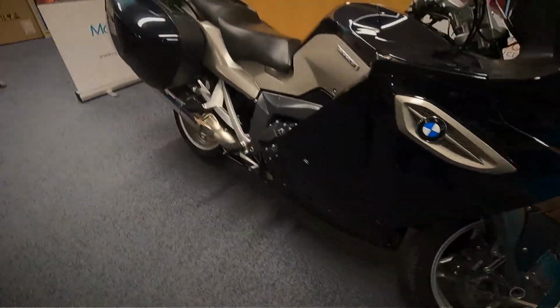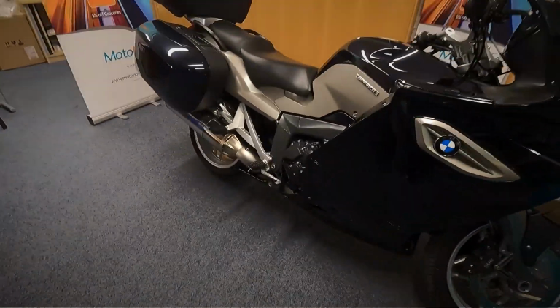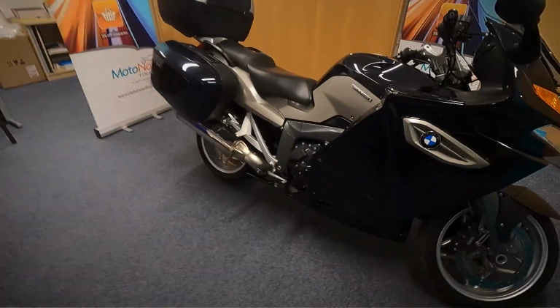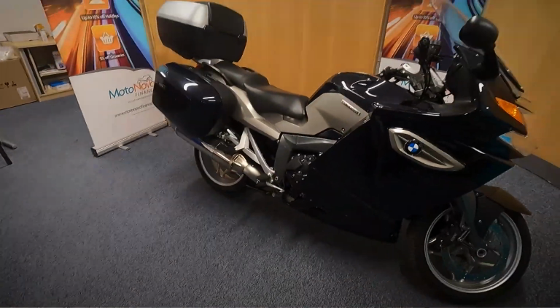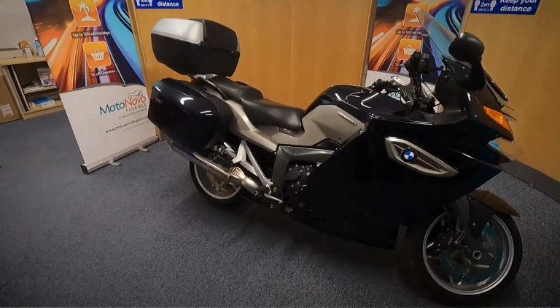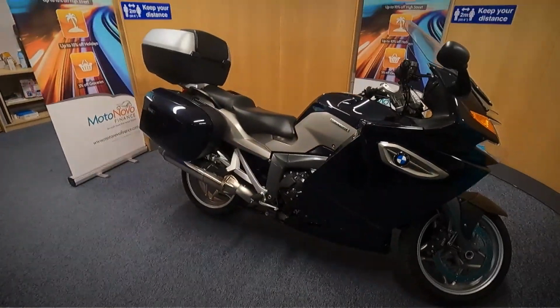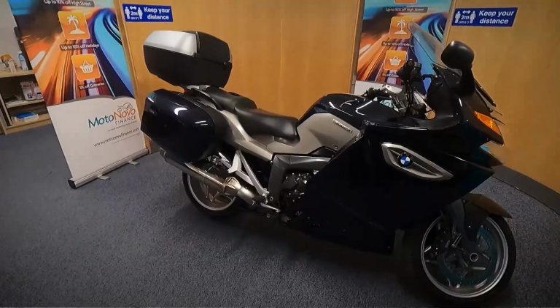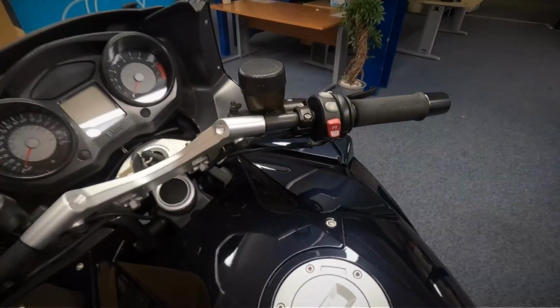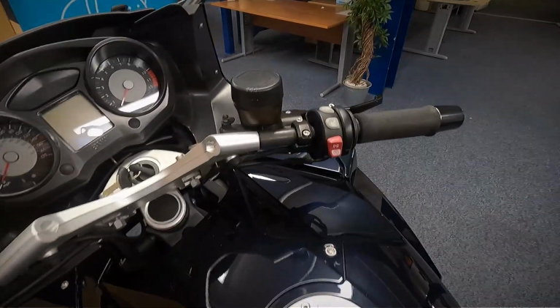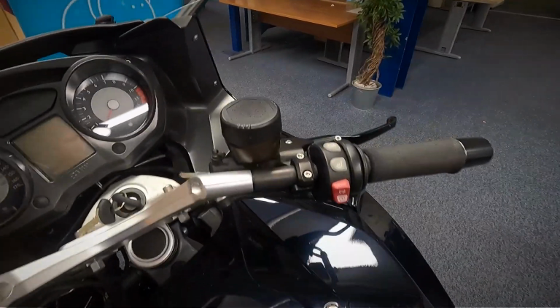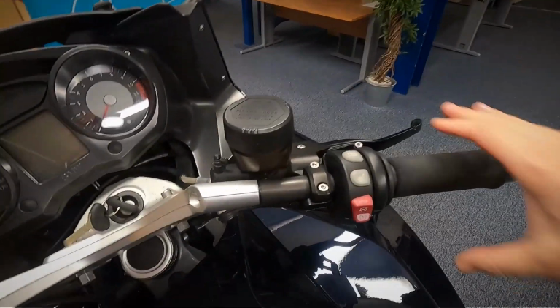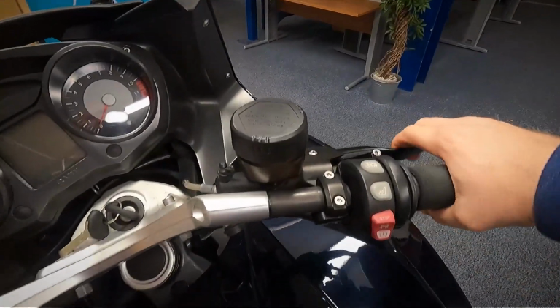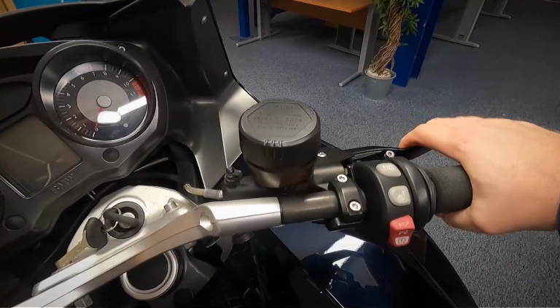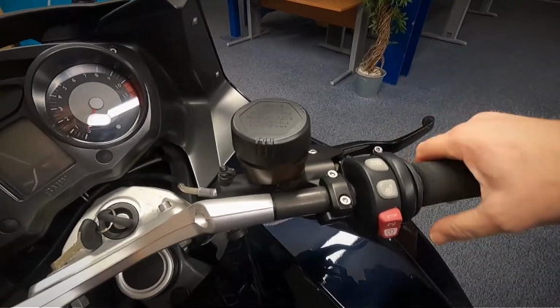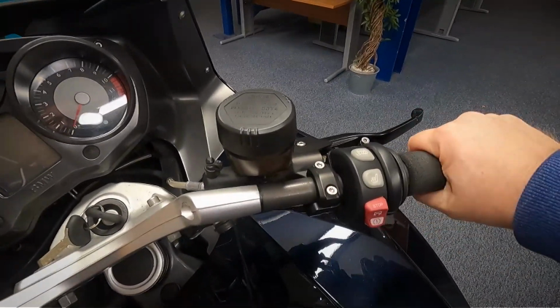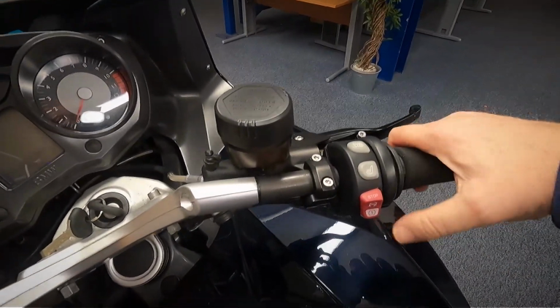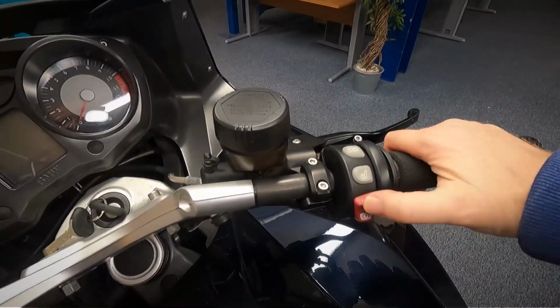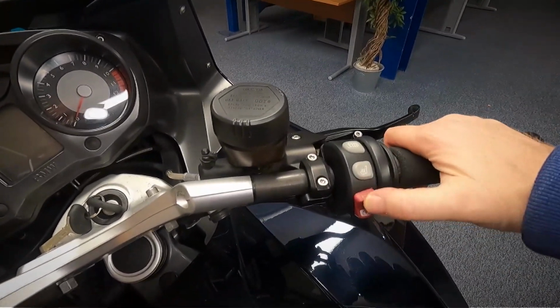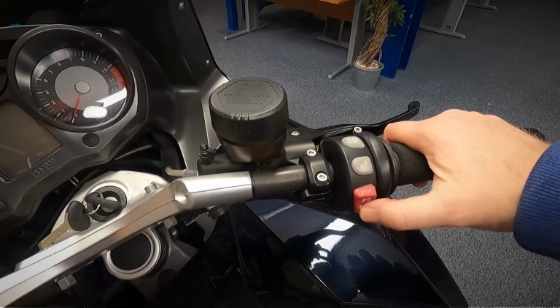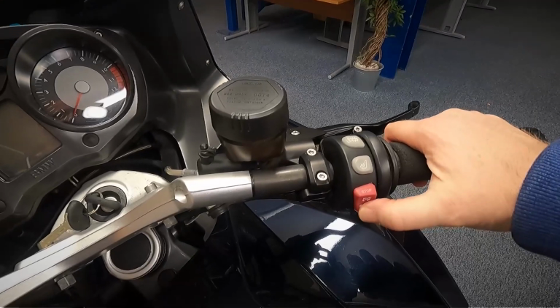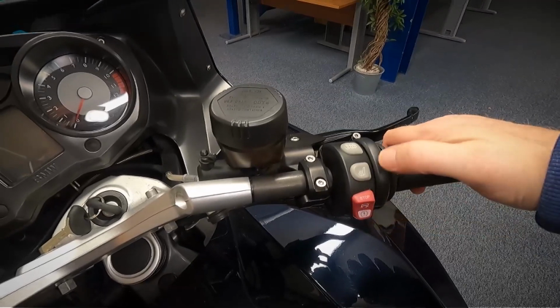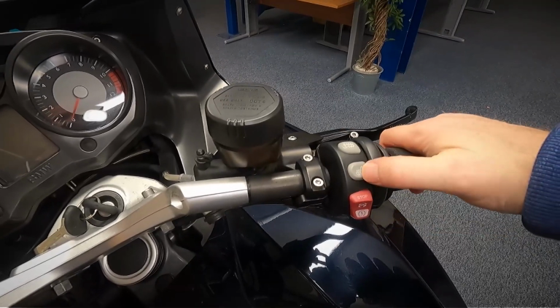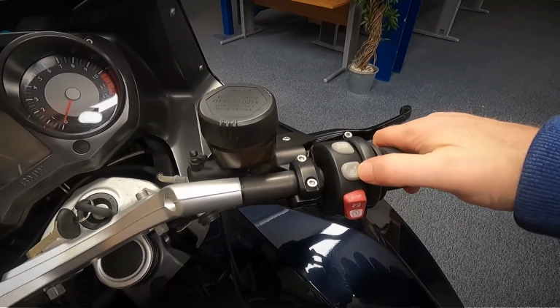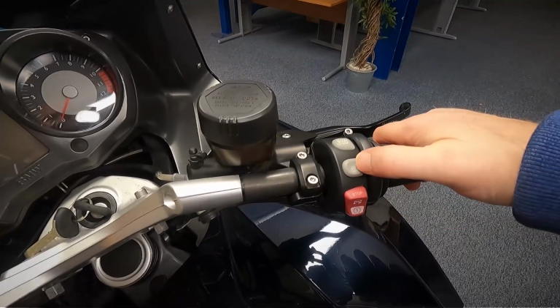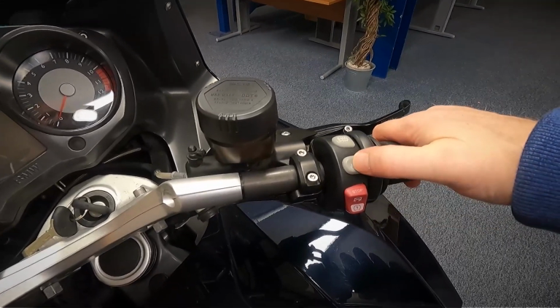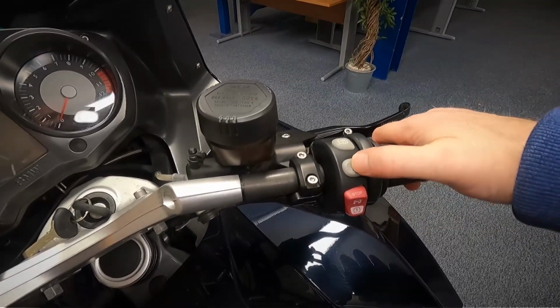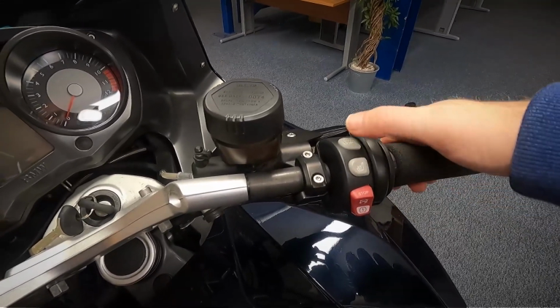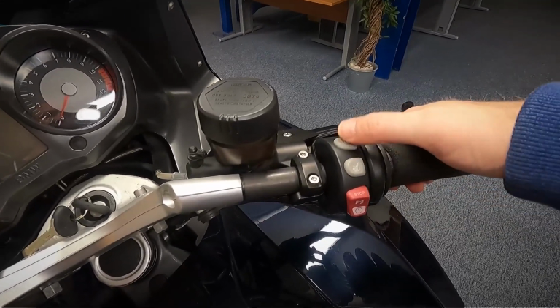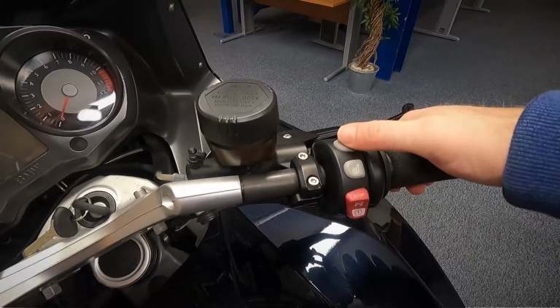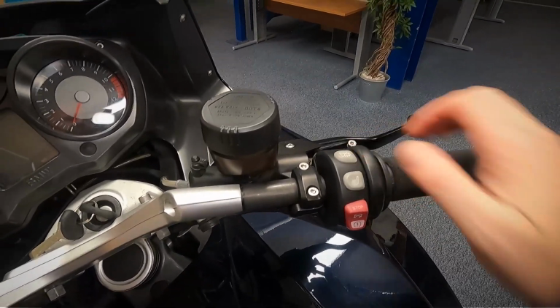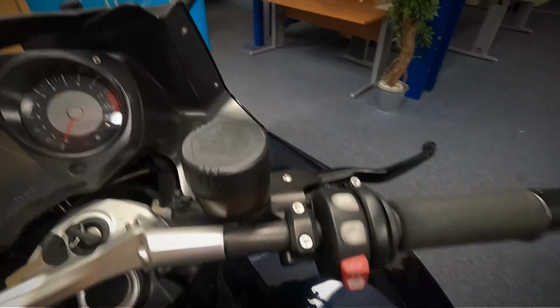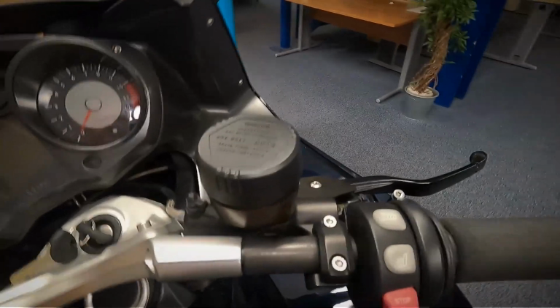Let's go and take a look at the controls and get the exact mileage. On the right-hand side you've got your front brake, your throttle, your kill switch and starter, and it's also got the heated seat switch and the heated grips switch.